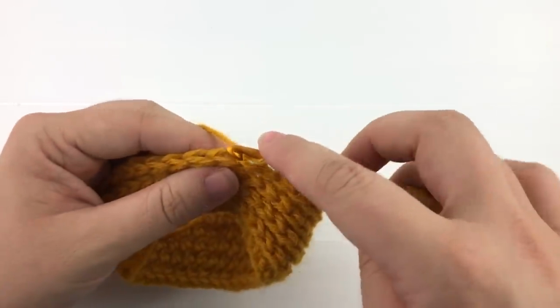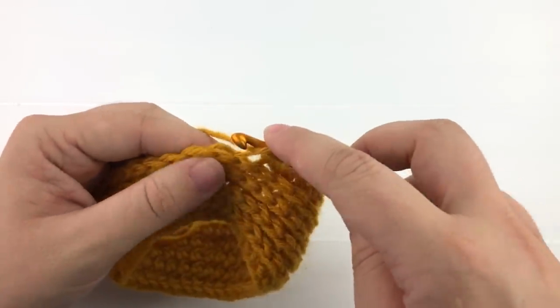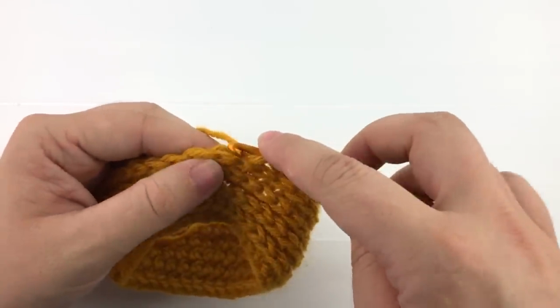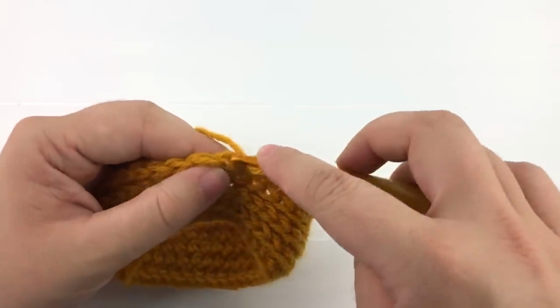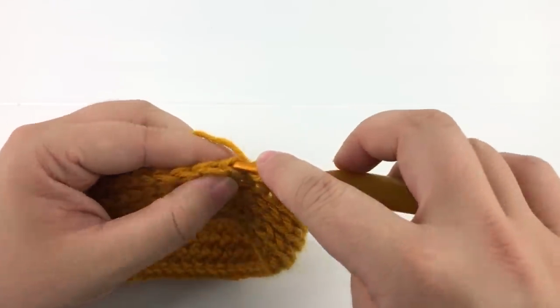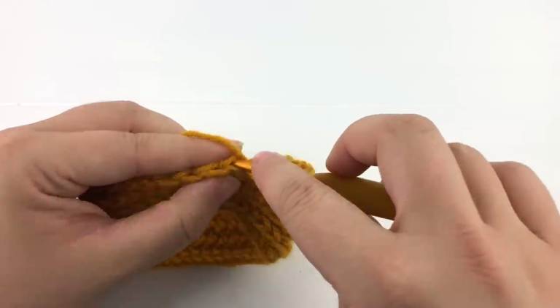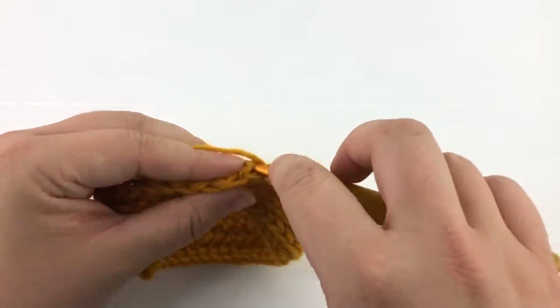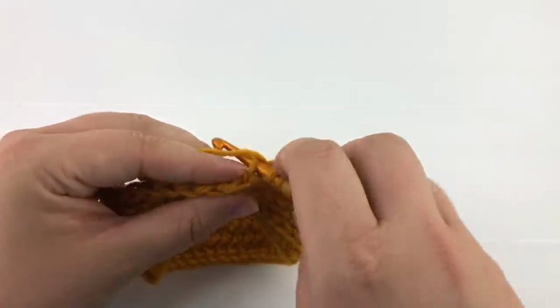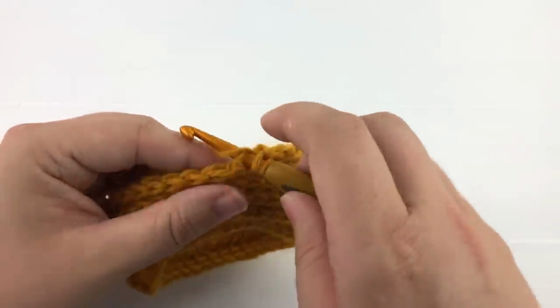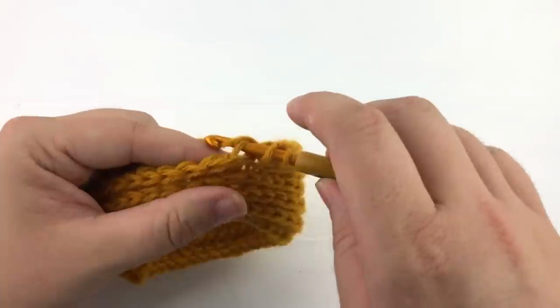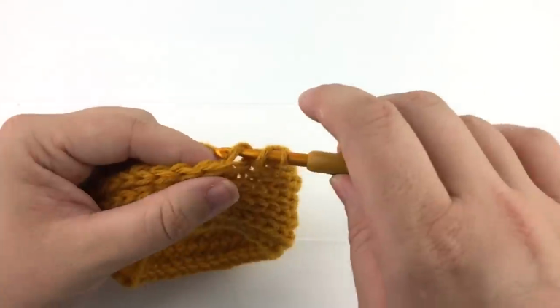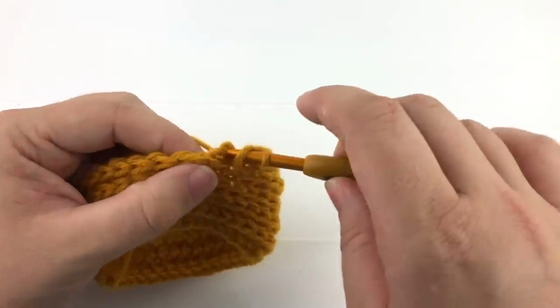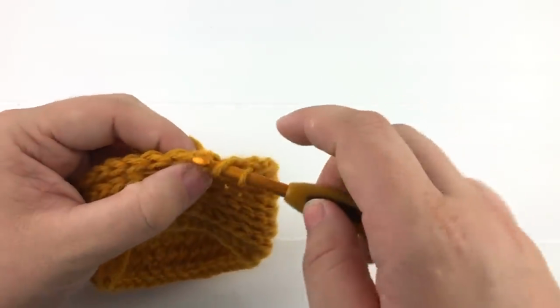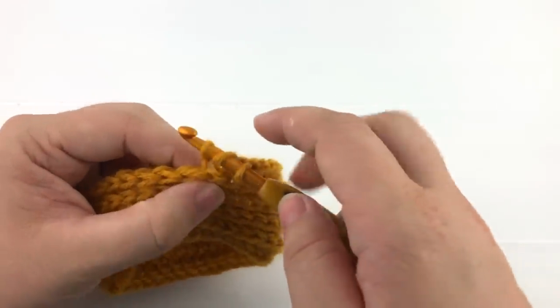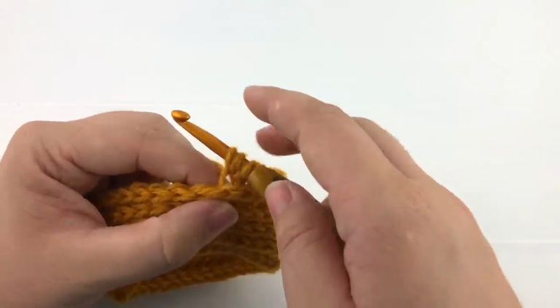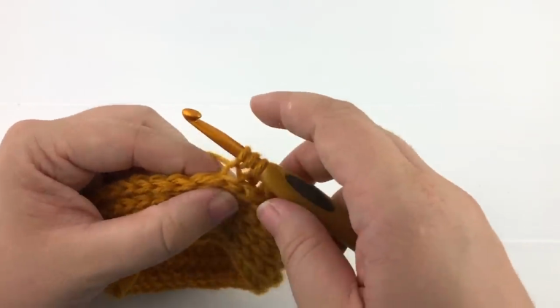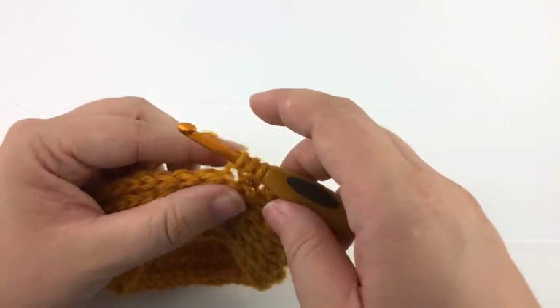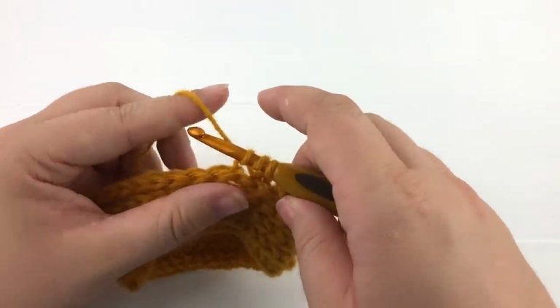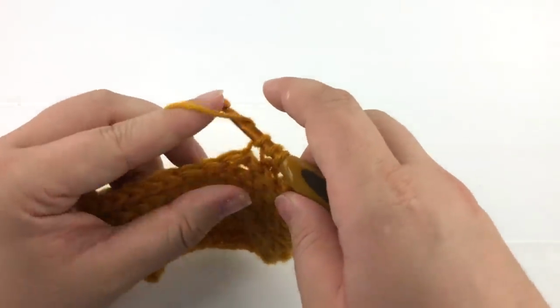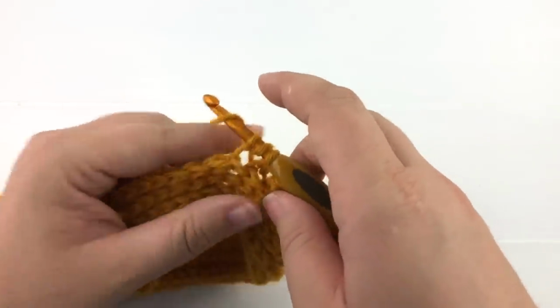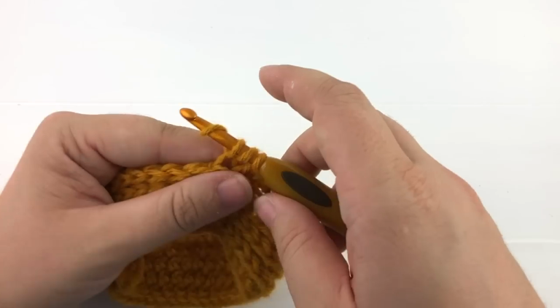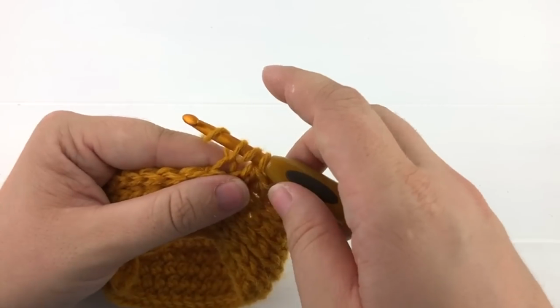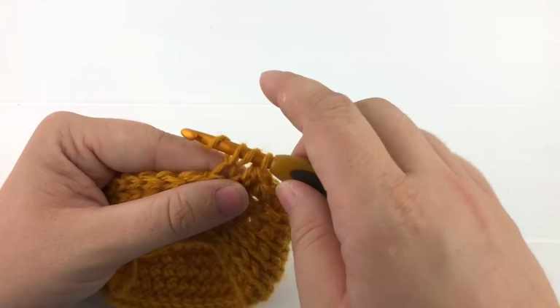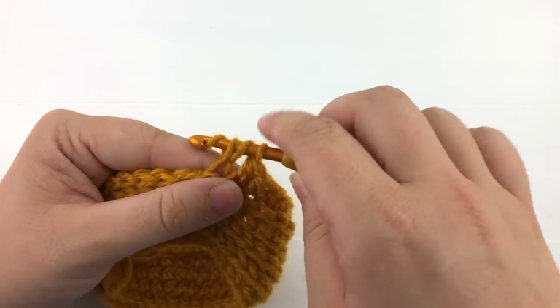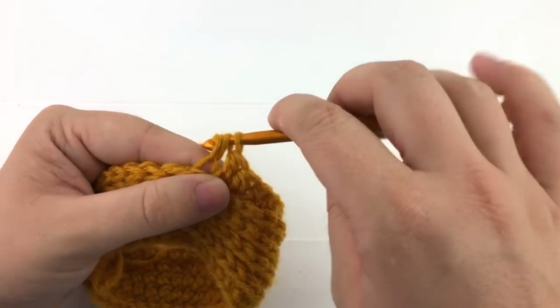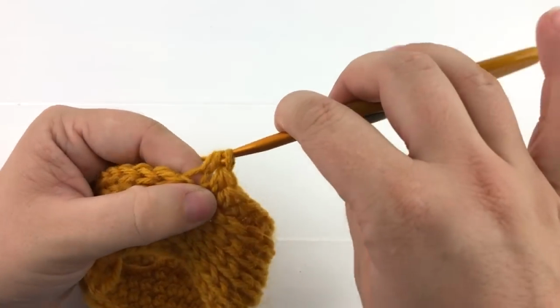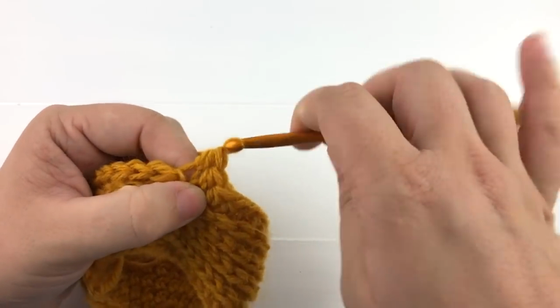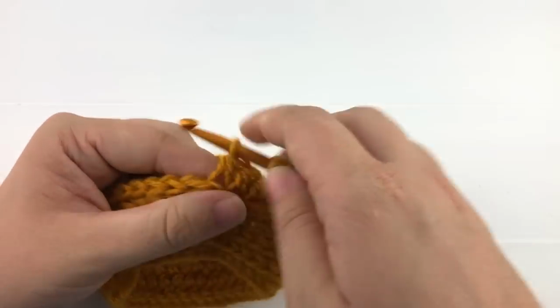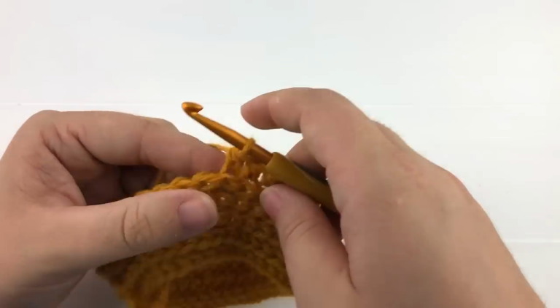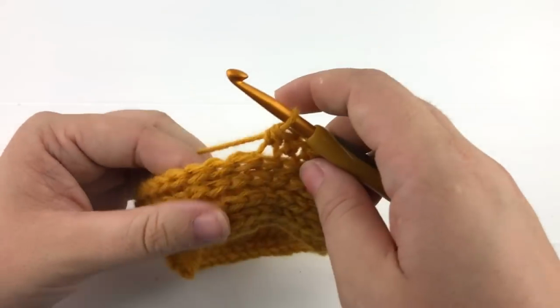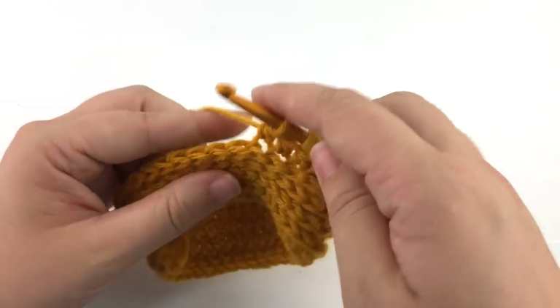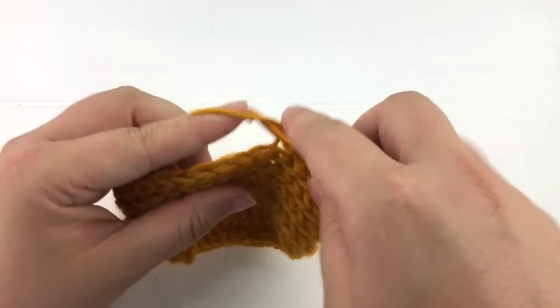We'll yarn over again, go back through that third loop, pull up a loop, yarn over and pull through all the loops on the hook.